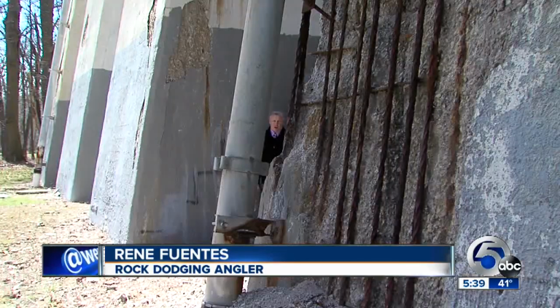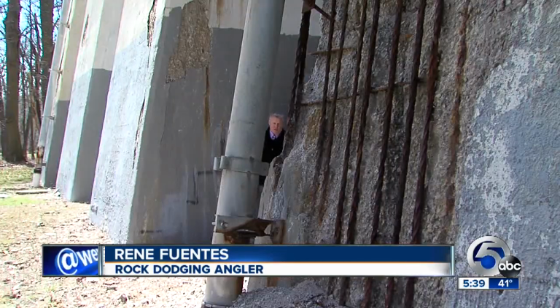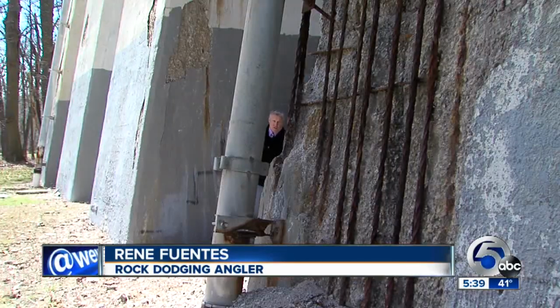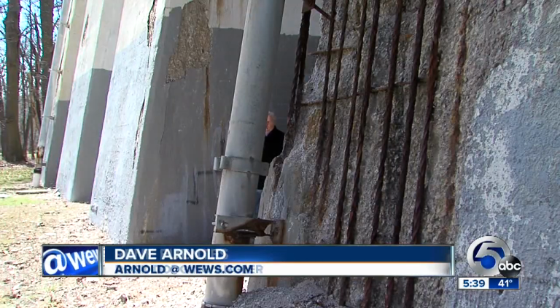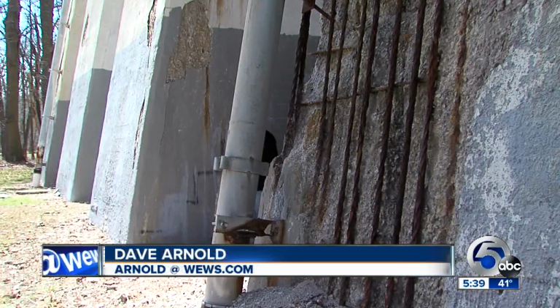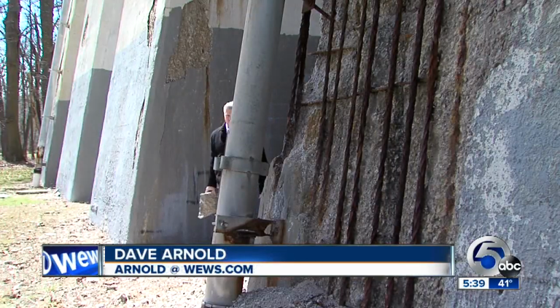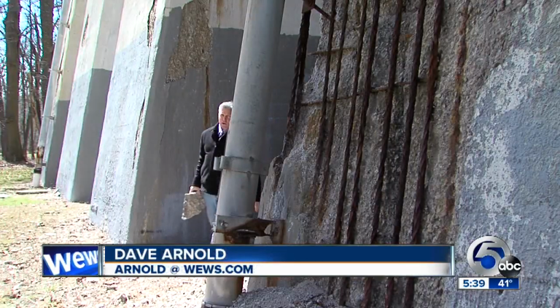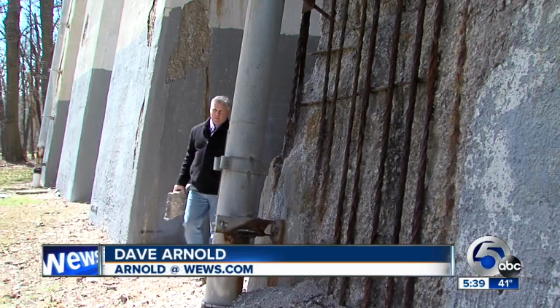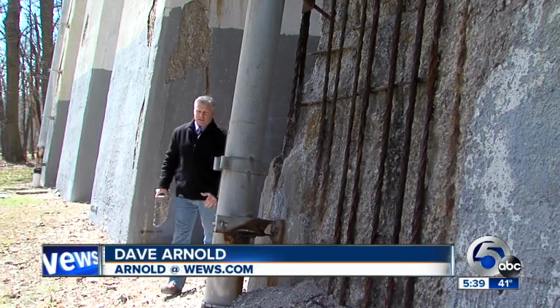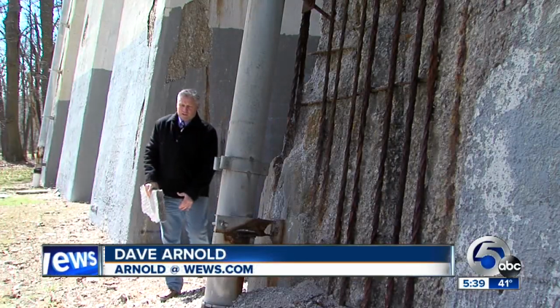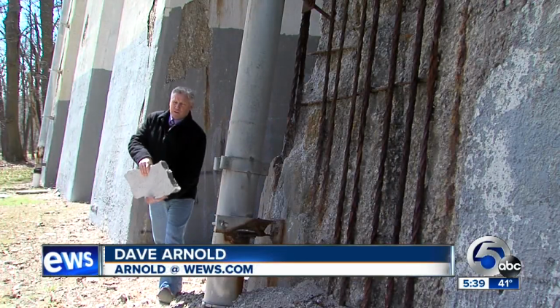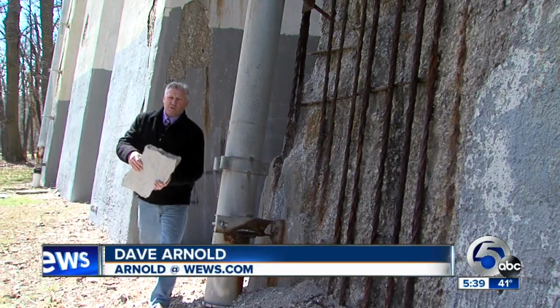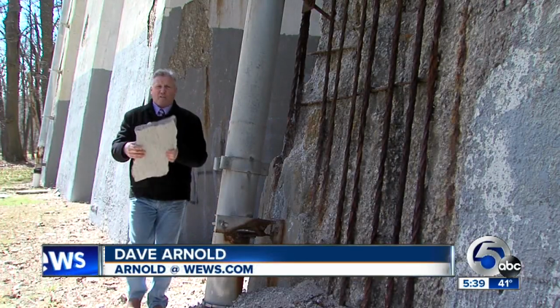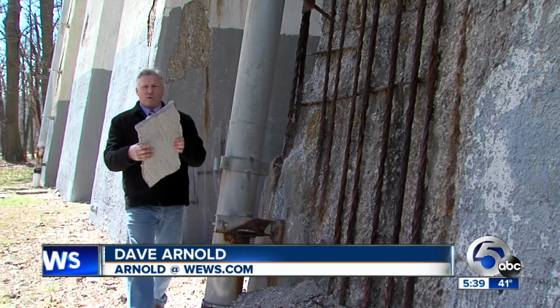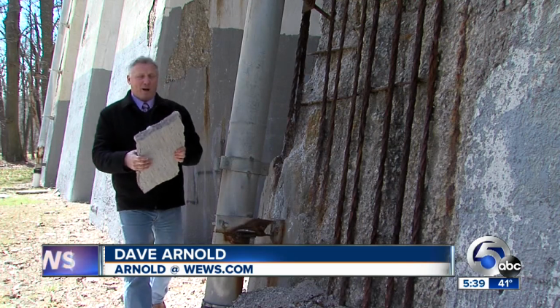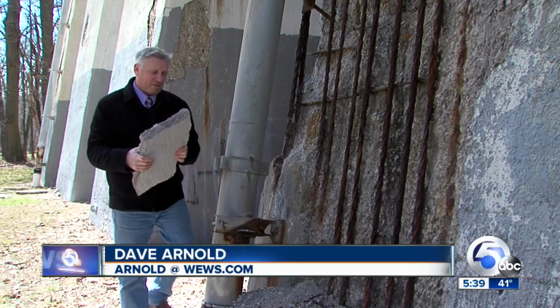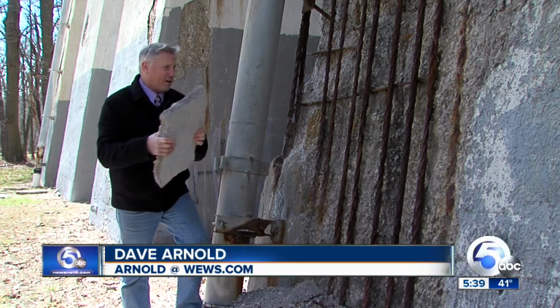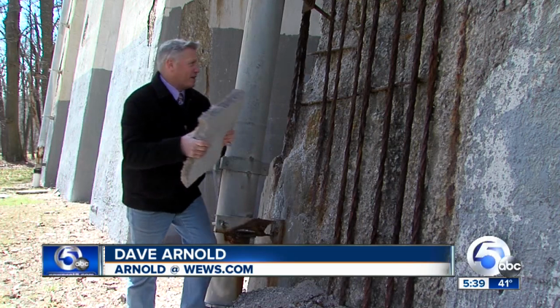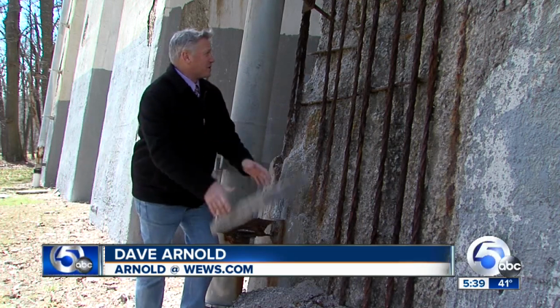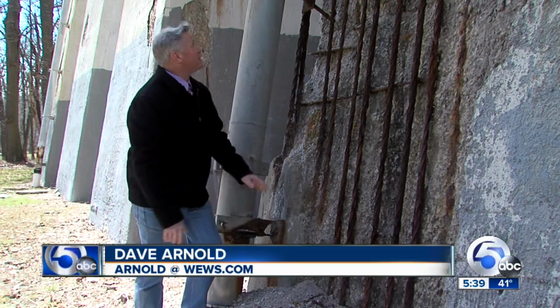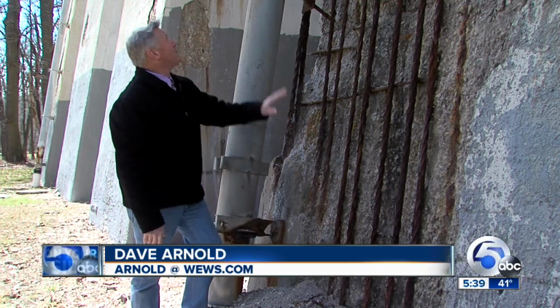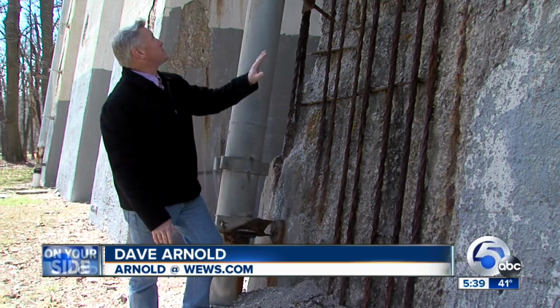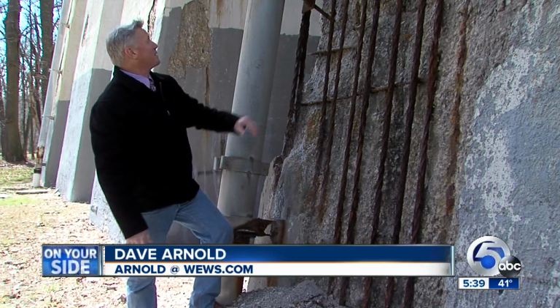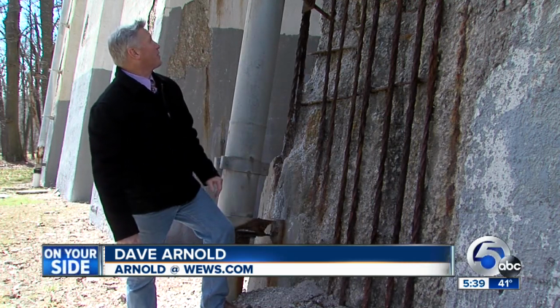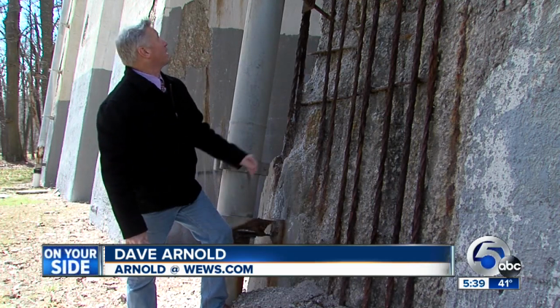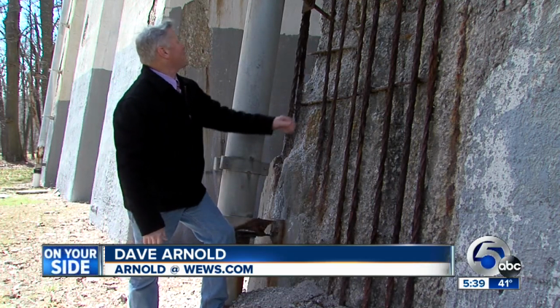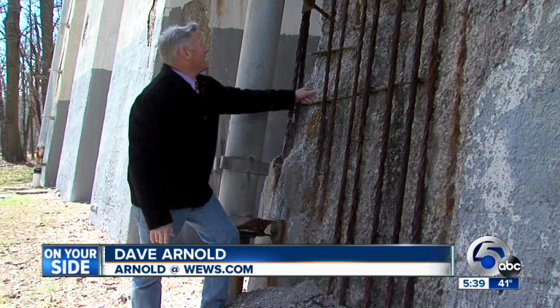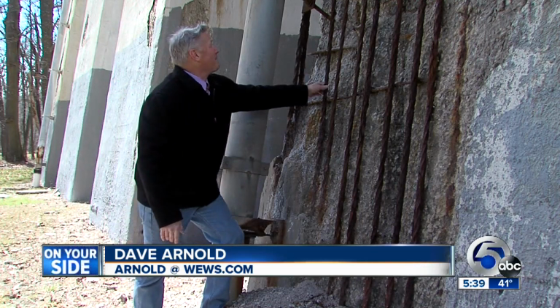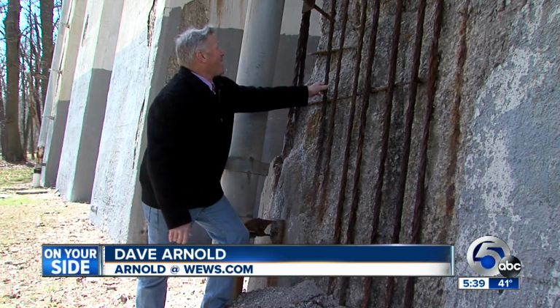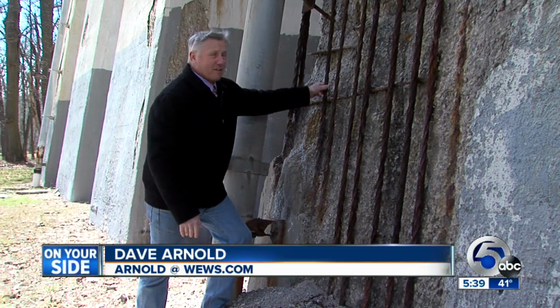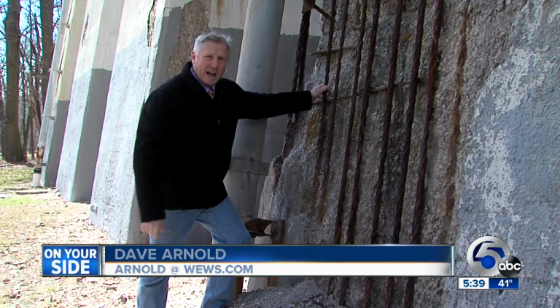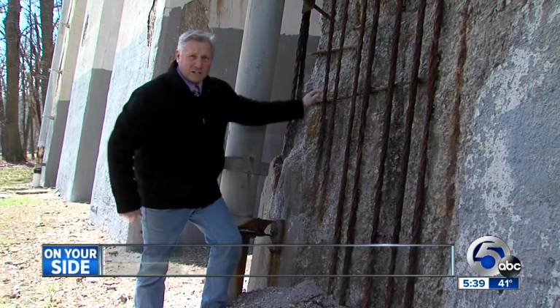The concrete deterioration here has really gone beyond serious. Some of these pieces weigh over 30 pounds — they're very dangerous. This rebar has been exposed for a long time, some of it not even attached.